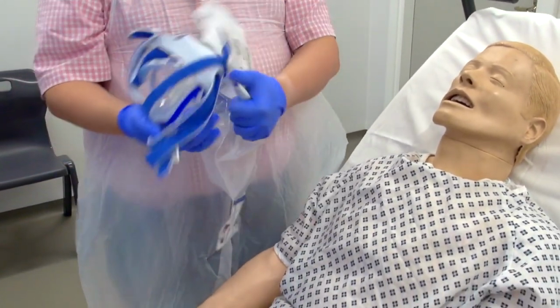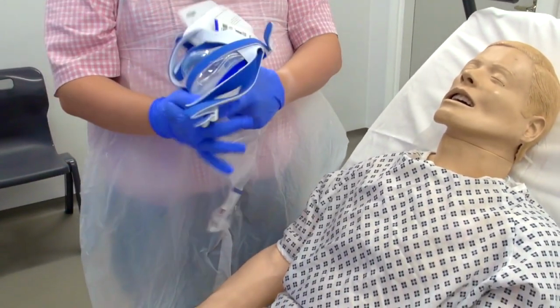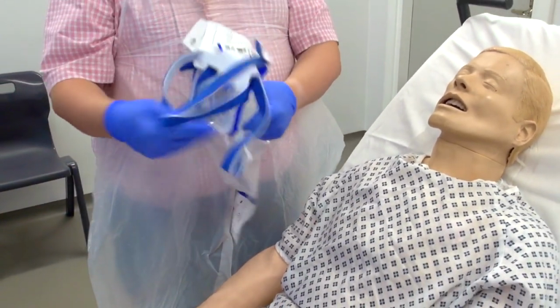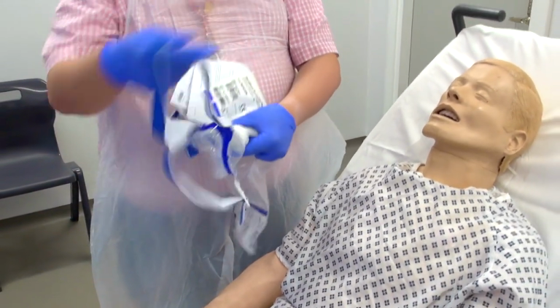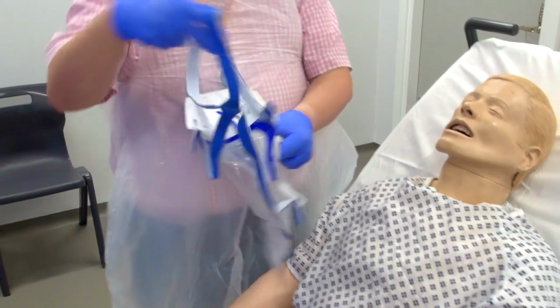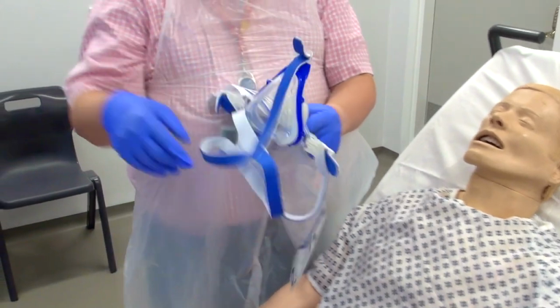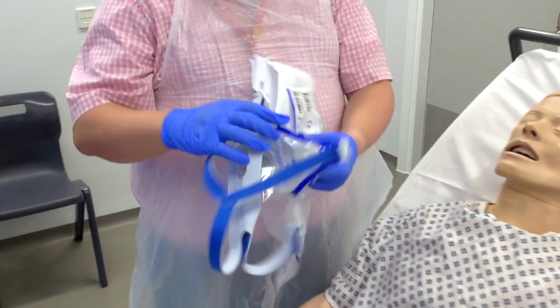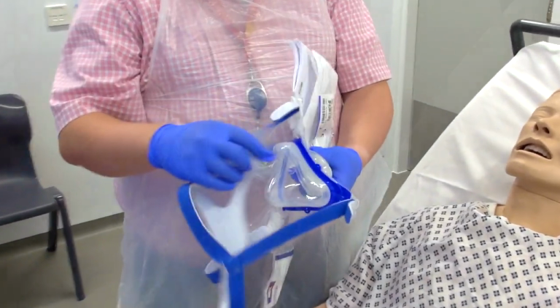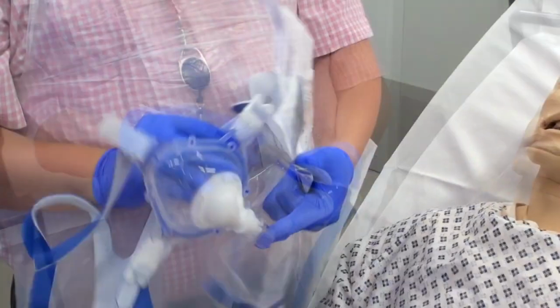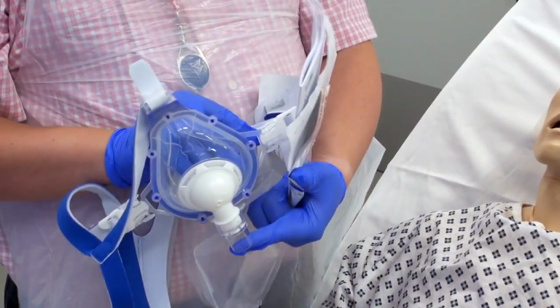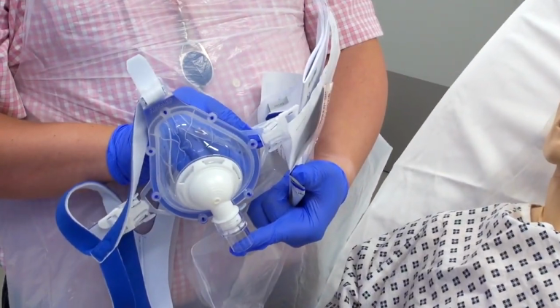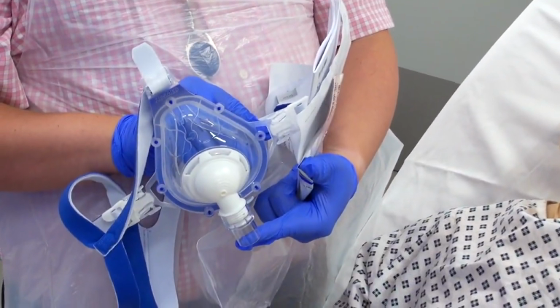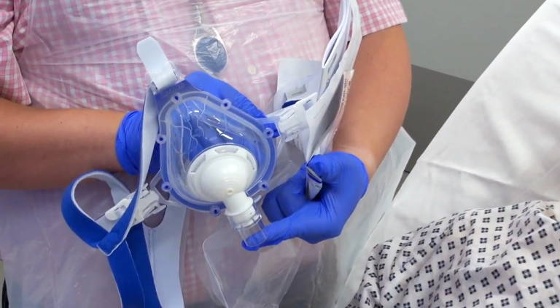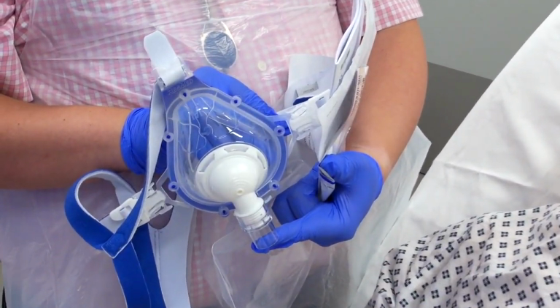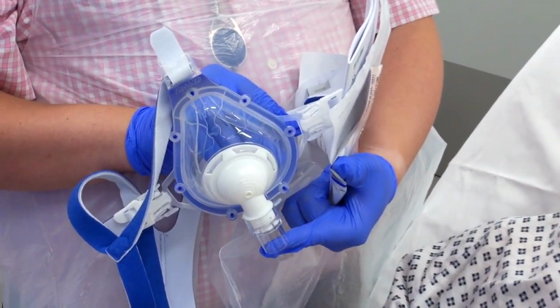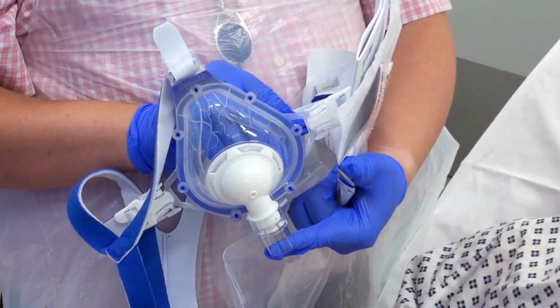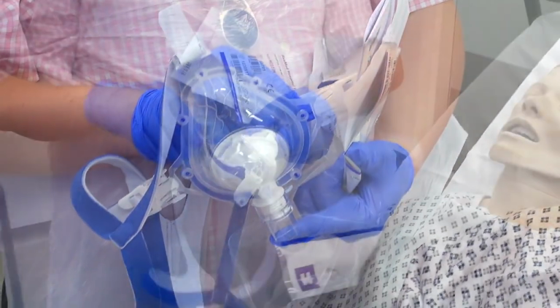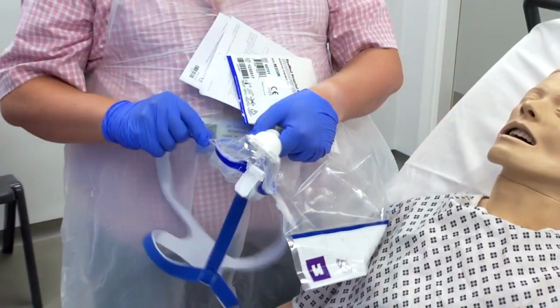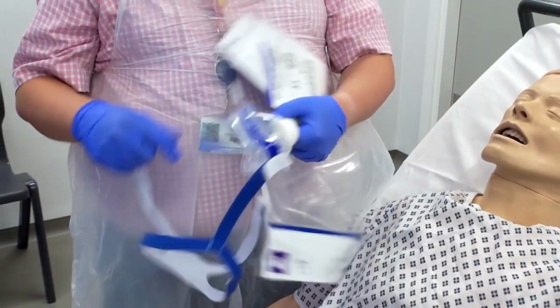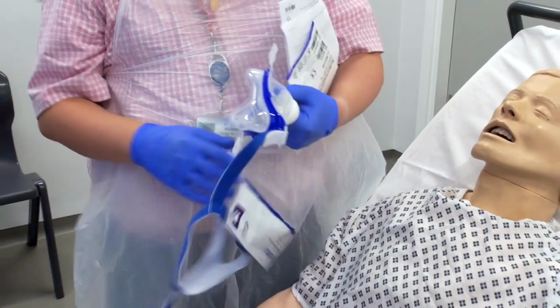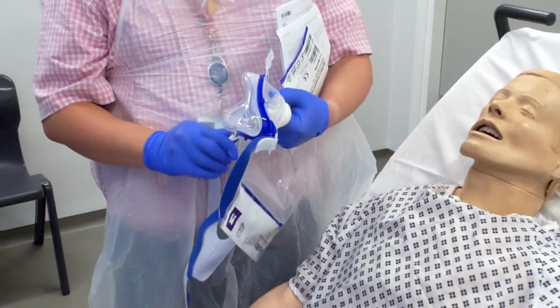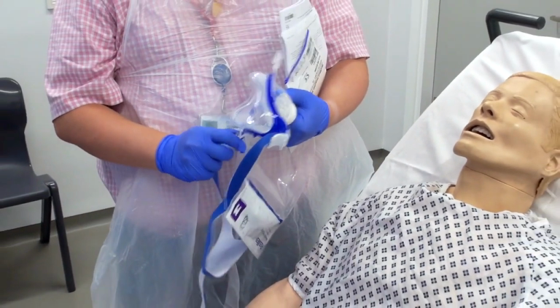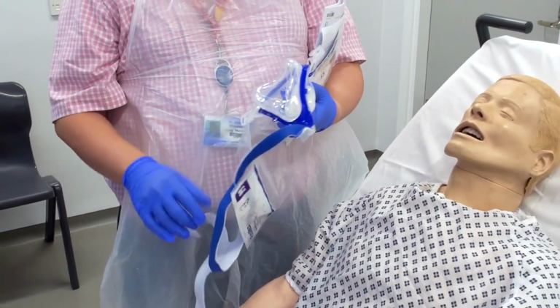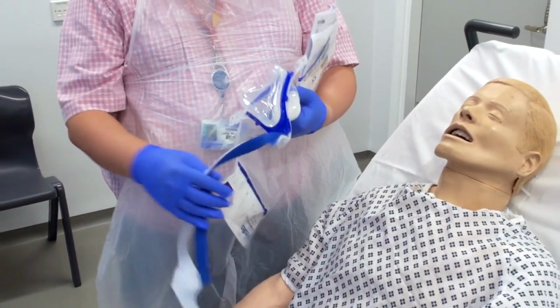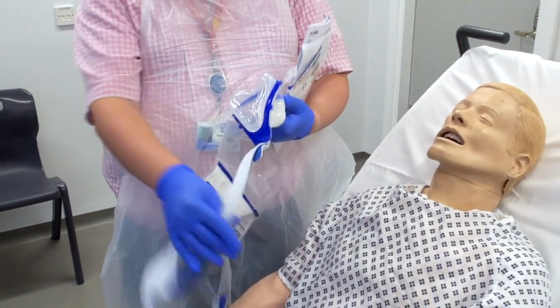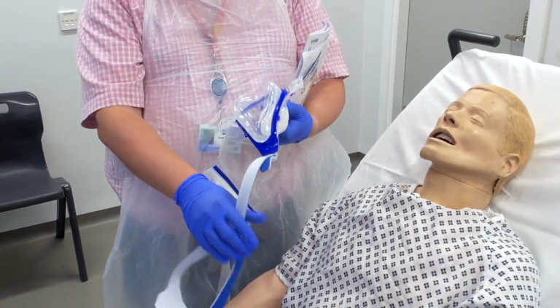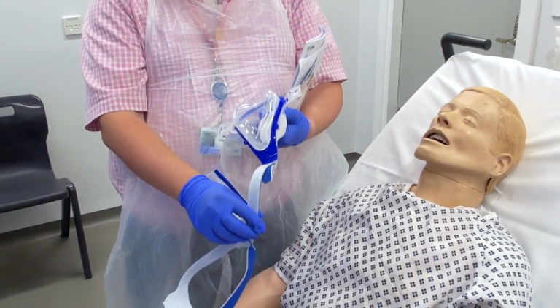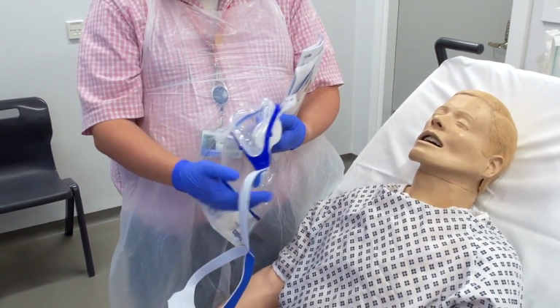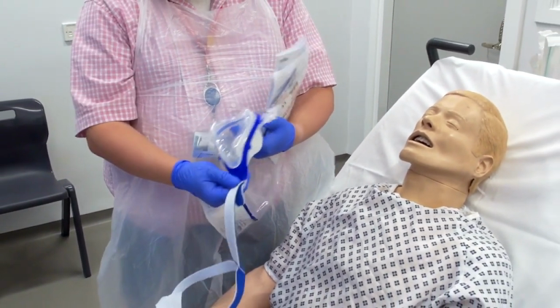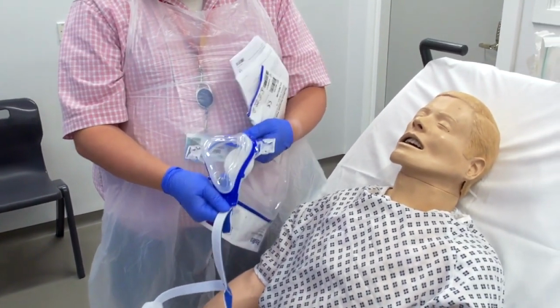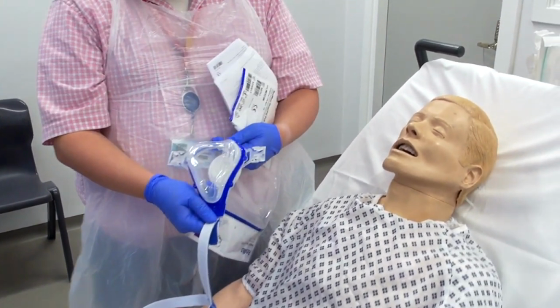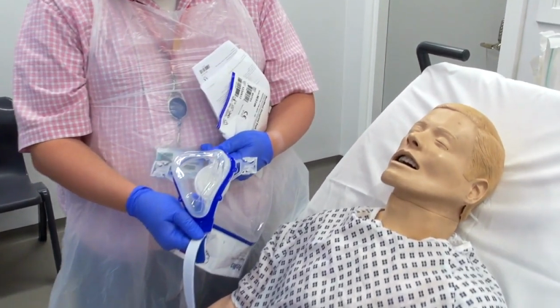Now I'll give you the mask with the strap. Undo the clips so it's ready to go on the patient when you're ready to start the non-invasive.